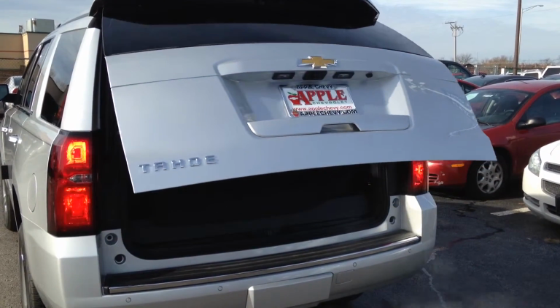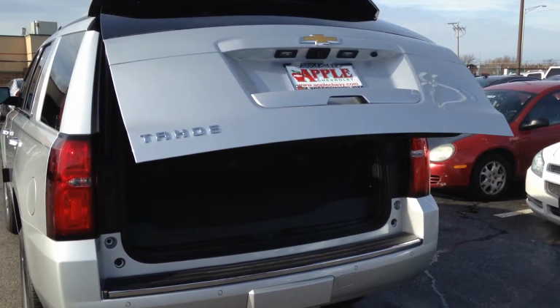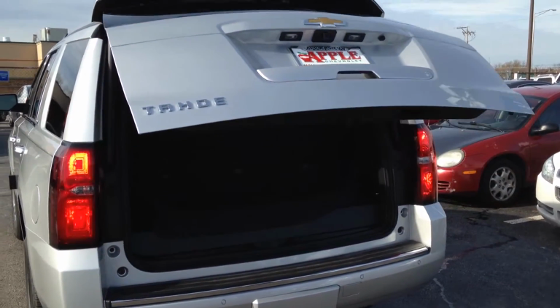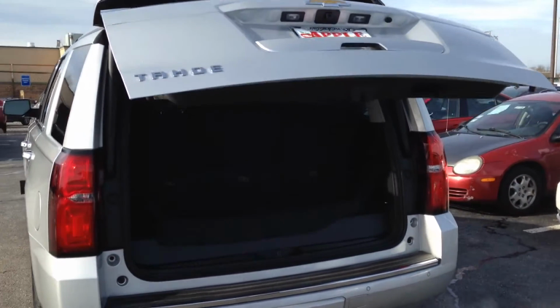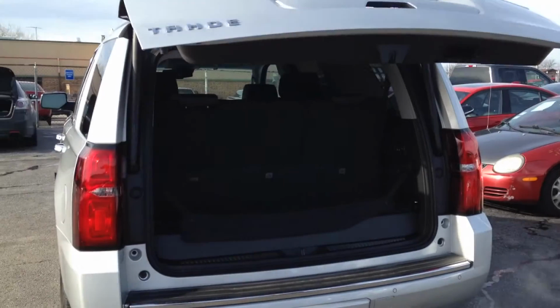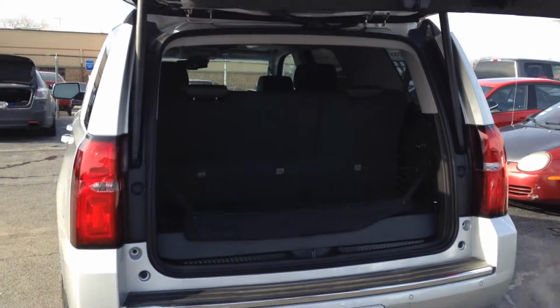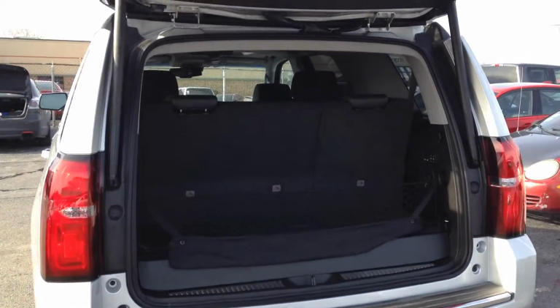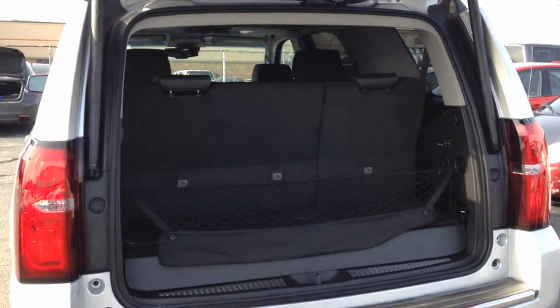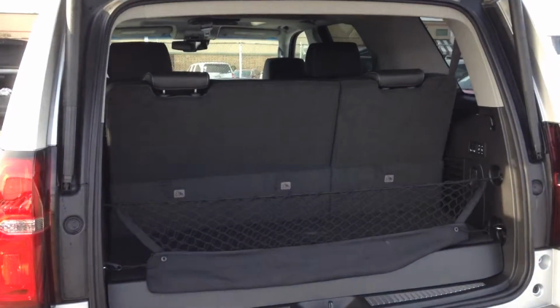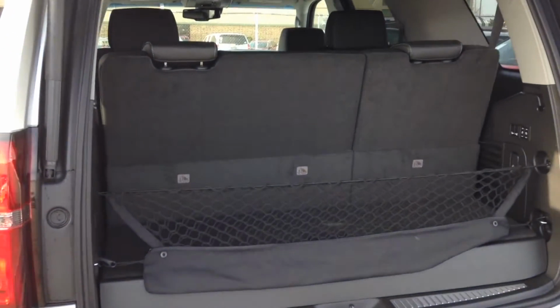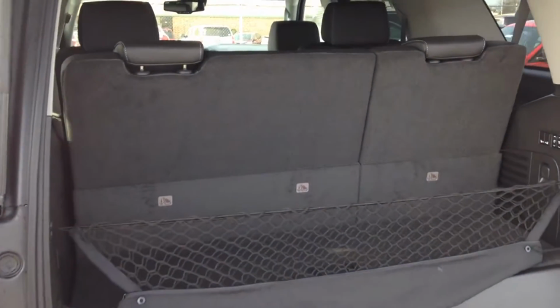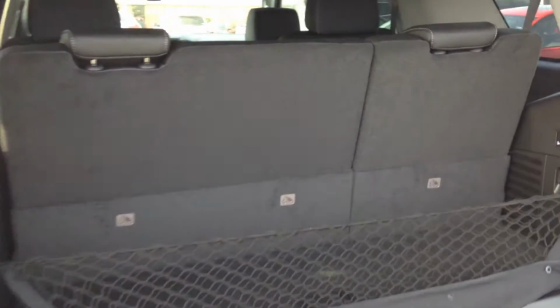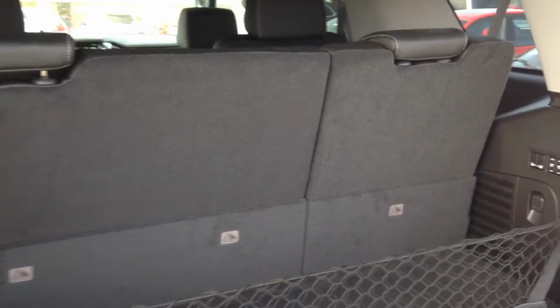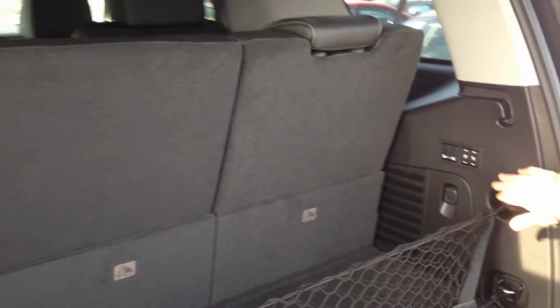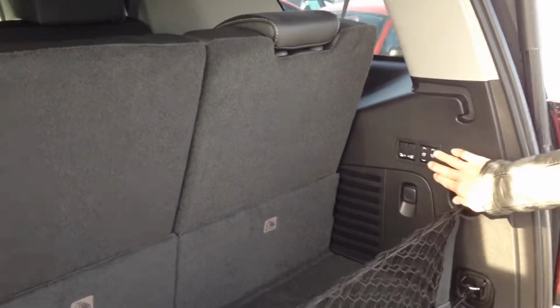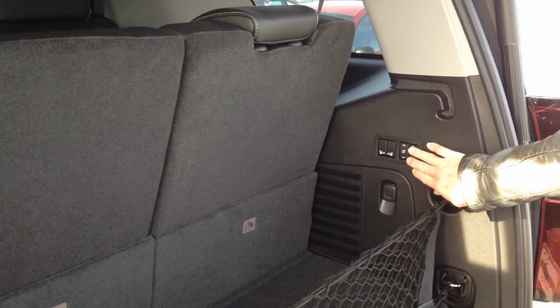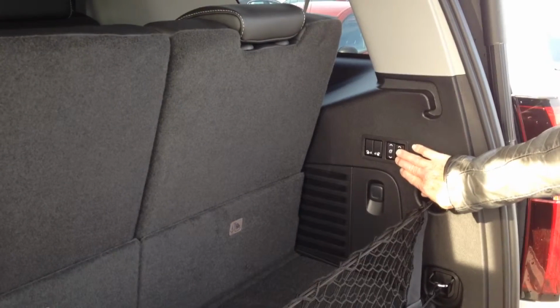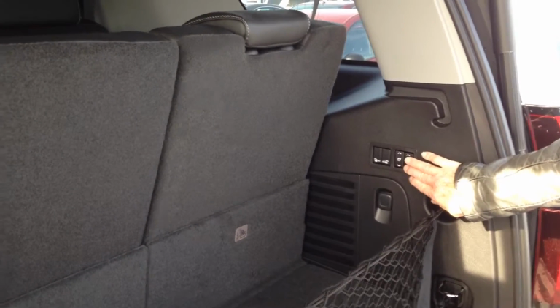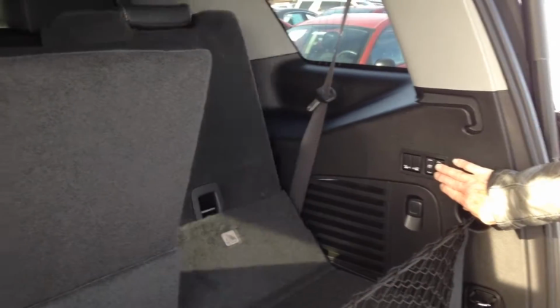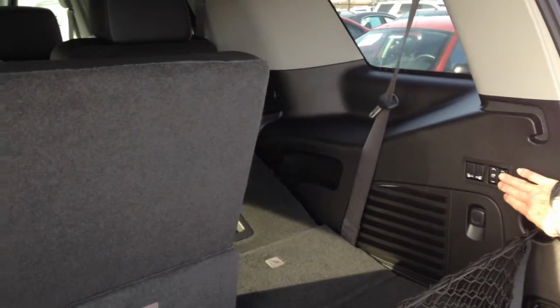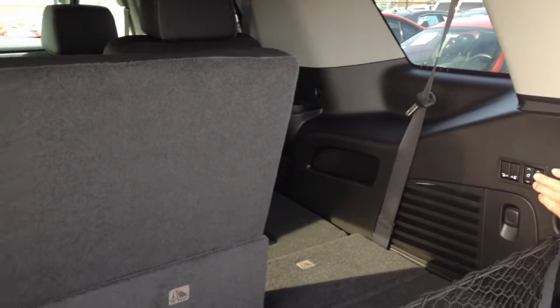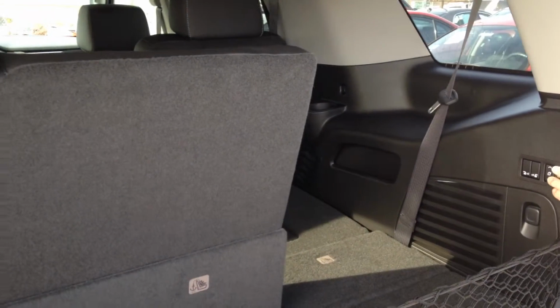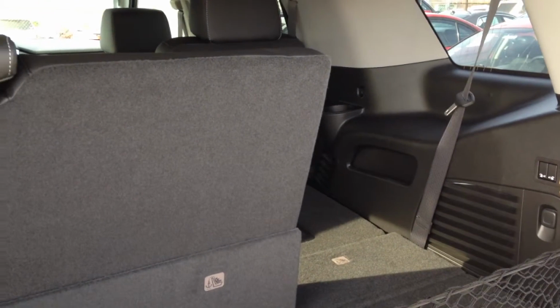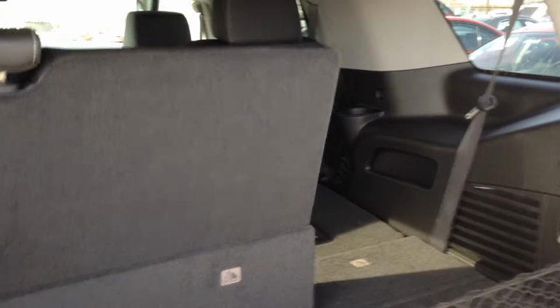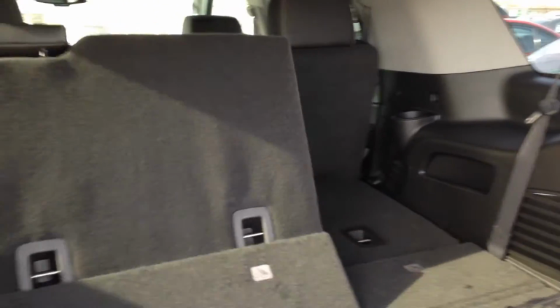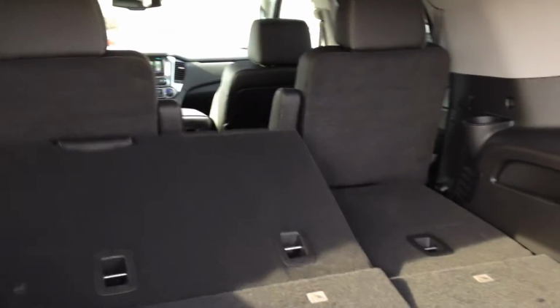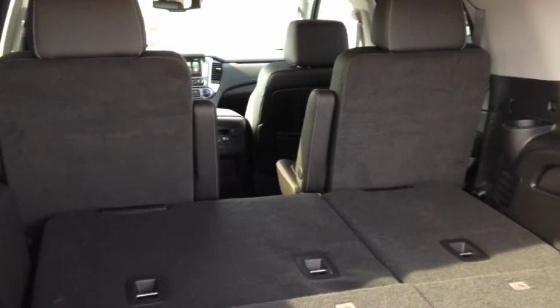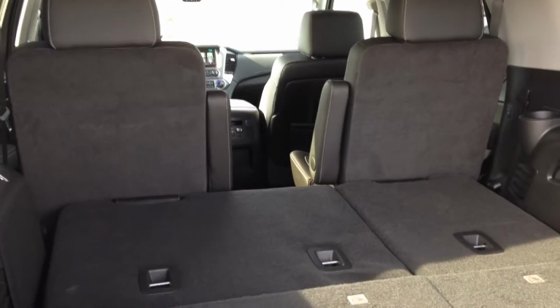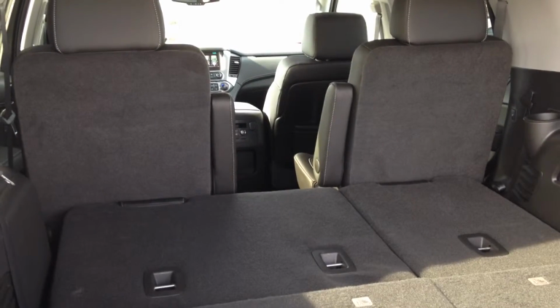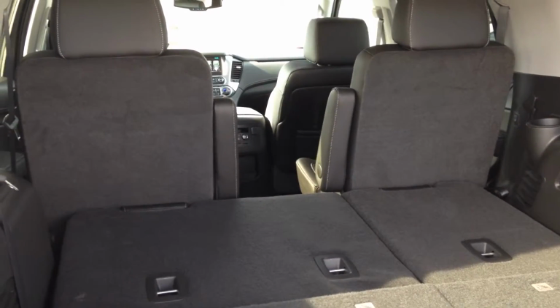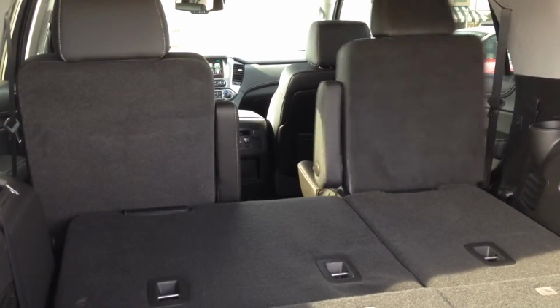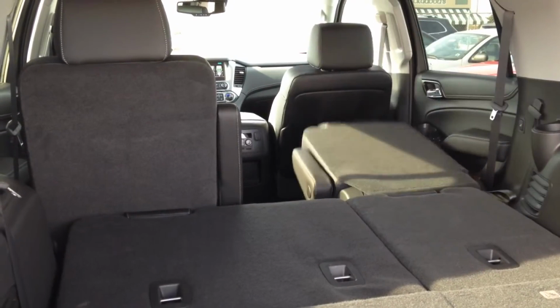Inside, we have power fold-flat third row and second row seating, all with just a touch of a button. The second row also folds up for ease of entry to the third row. The second row seats are also heated.